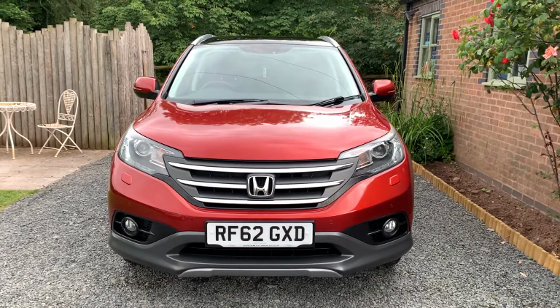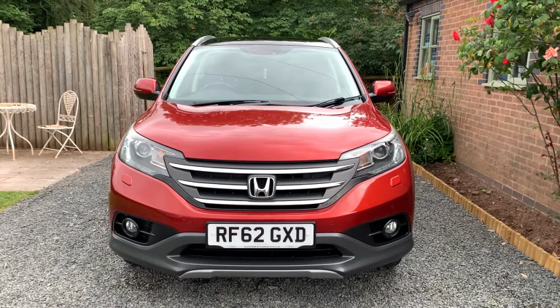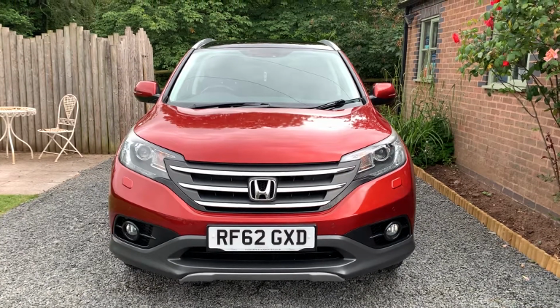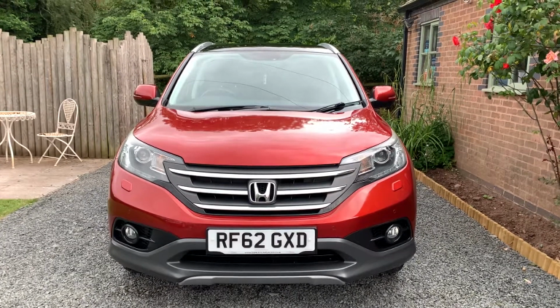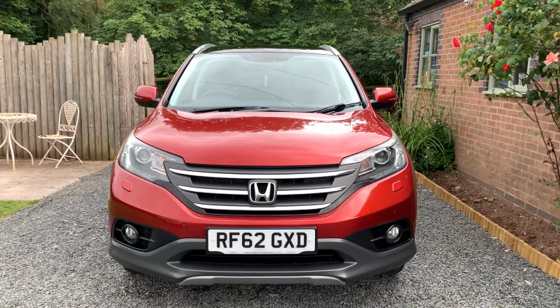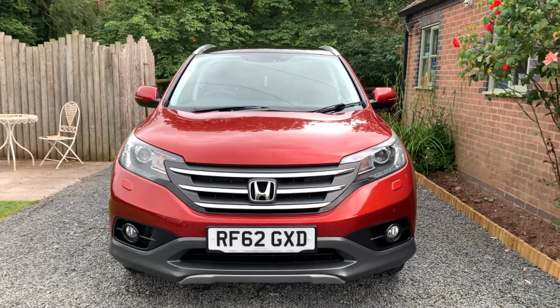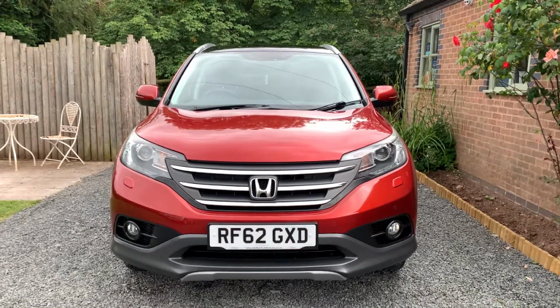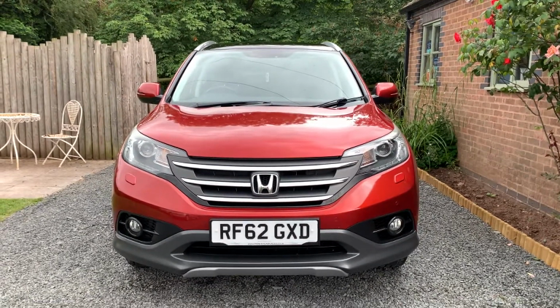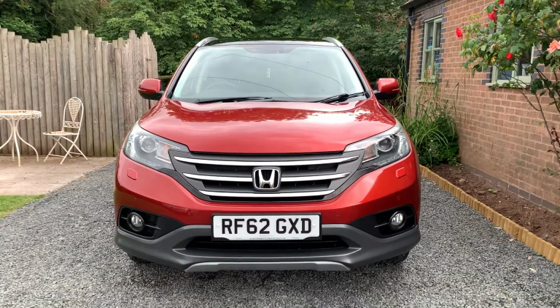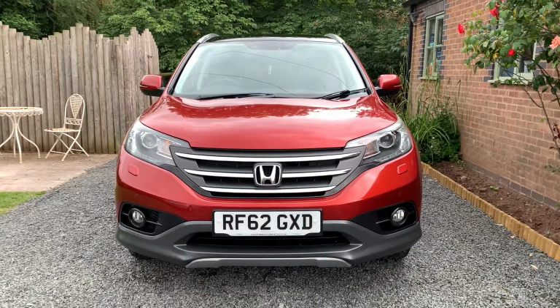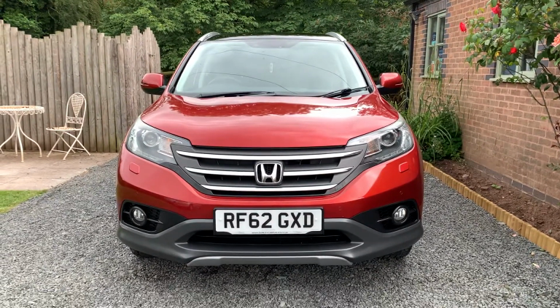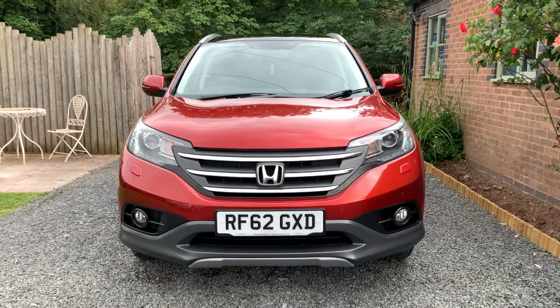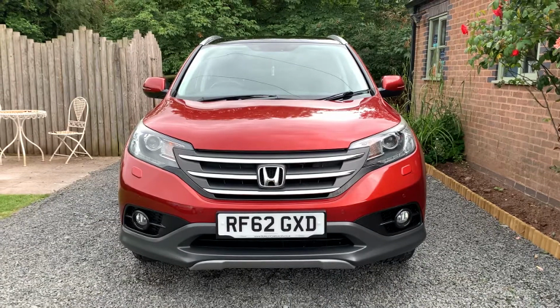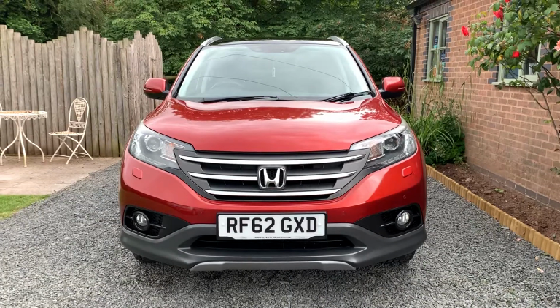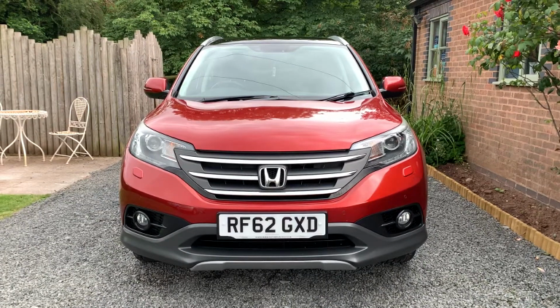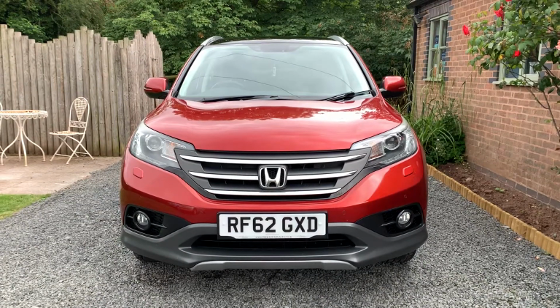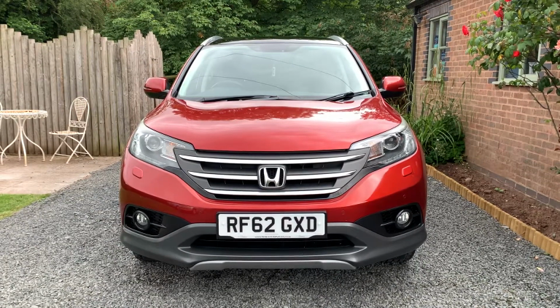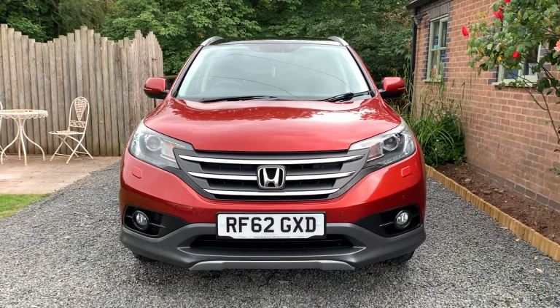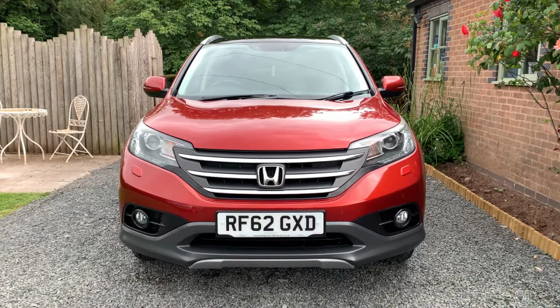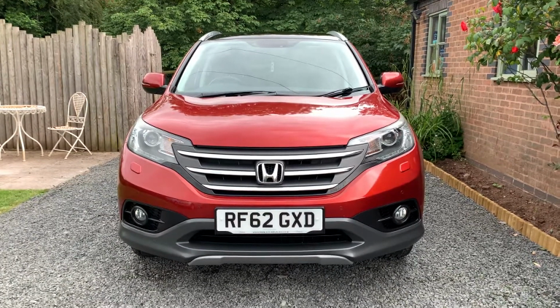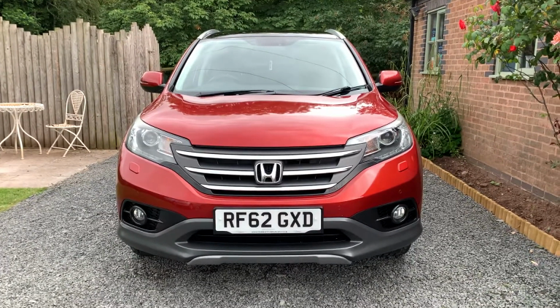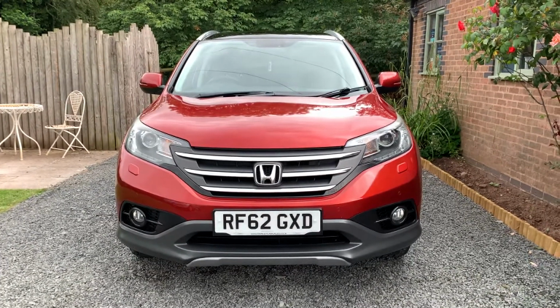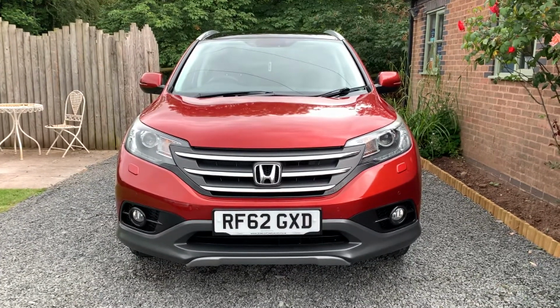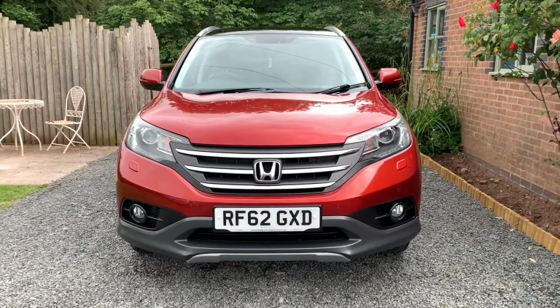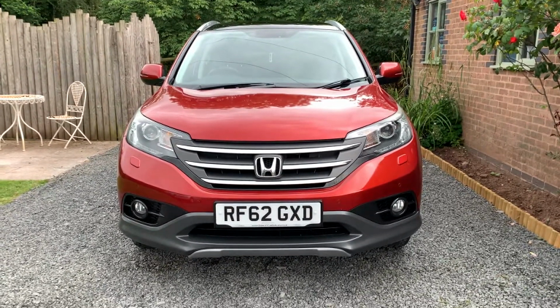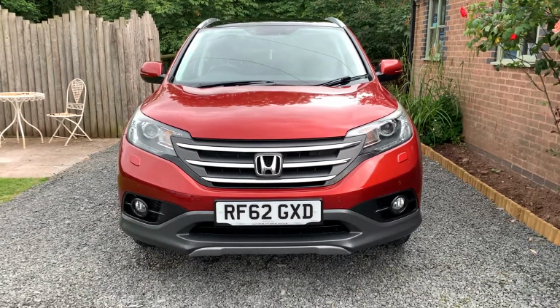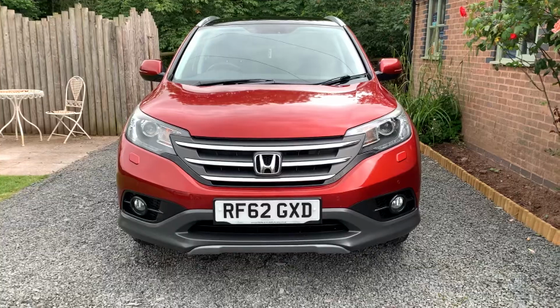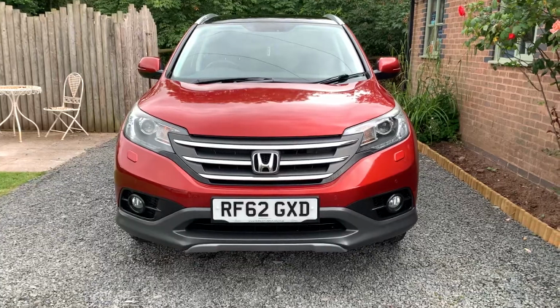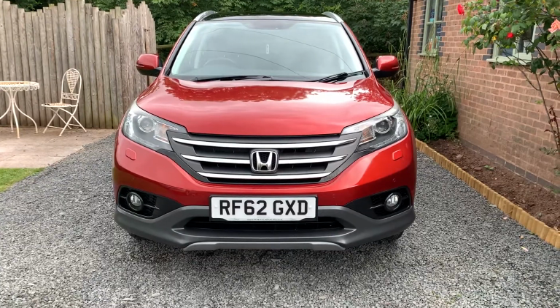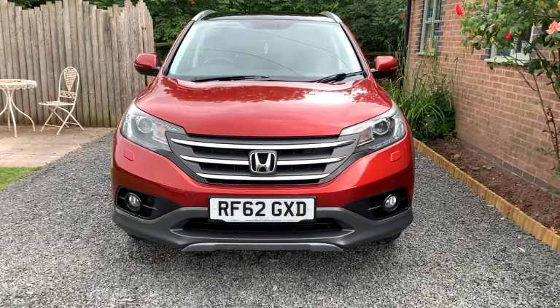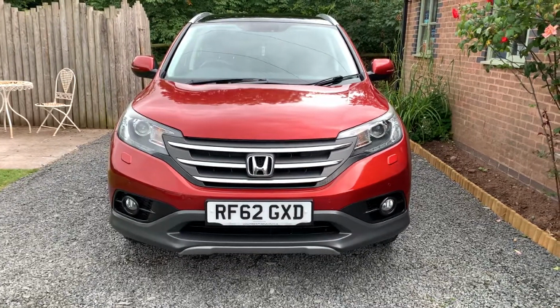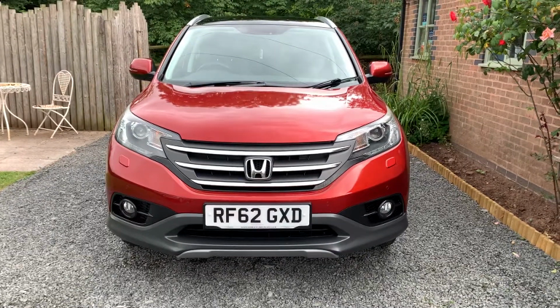Welcome to Dunley Car Sales. I'm Julian Haywood and this is our 2013 Honda CR-V 2.2 D-Tec EX 5-door estate.